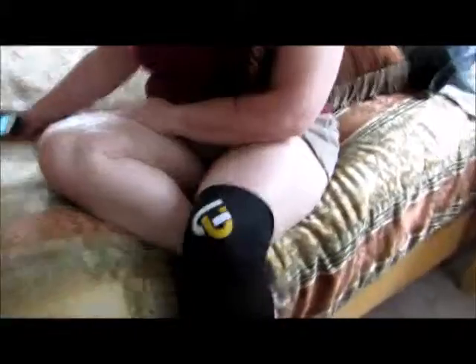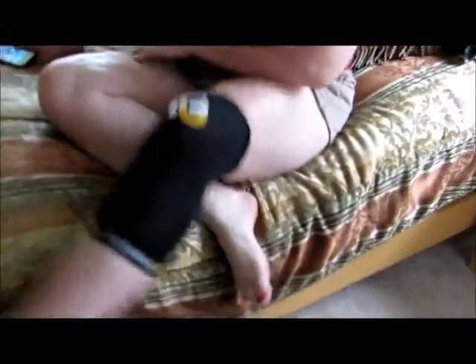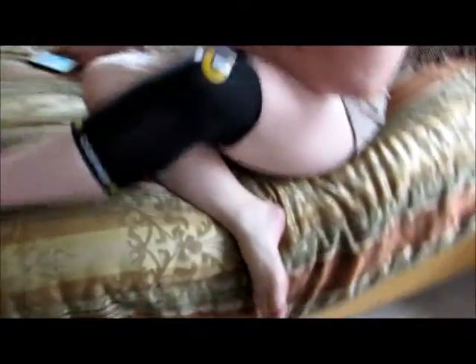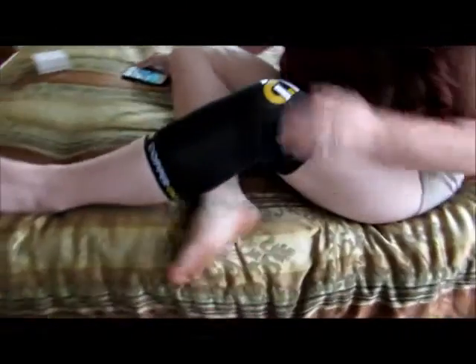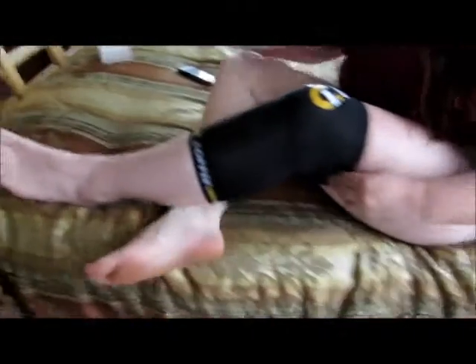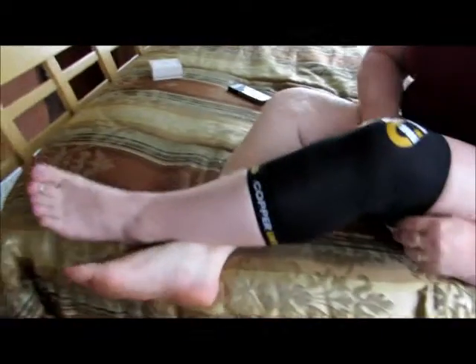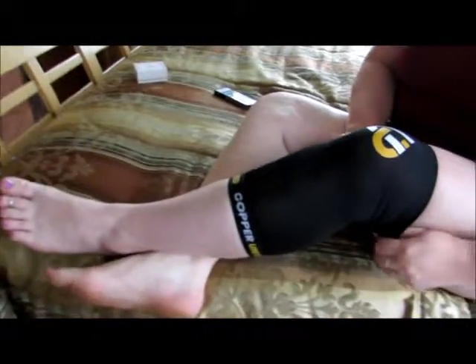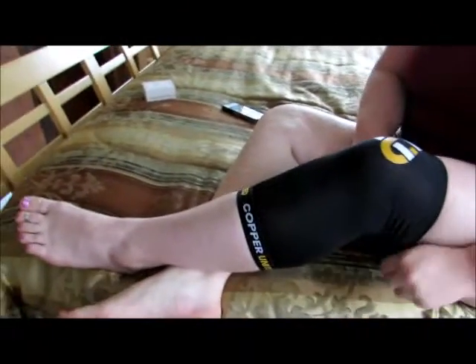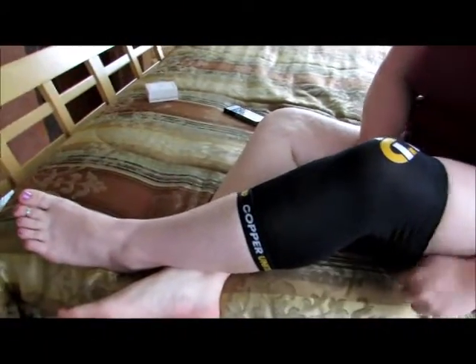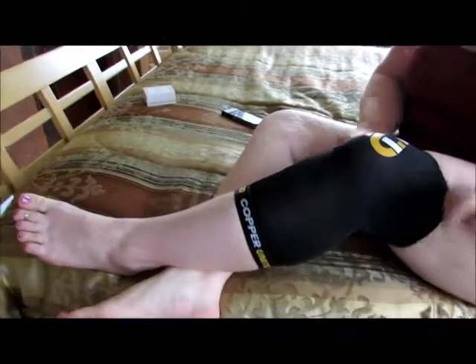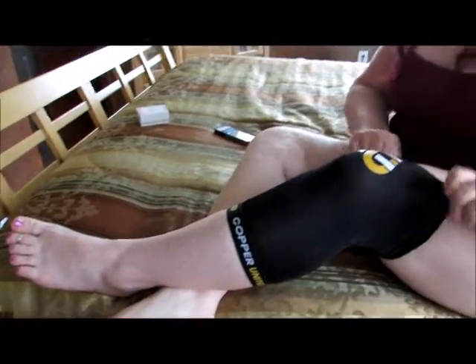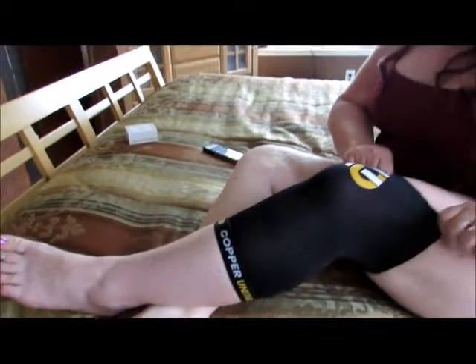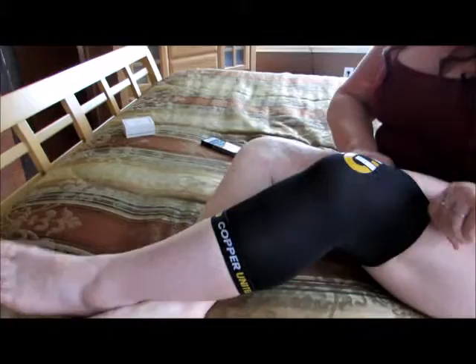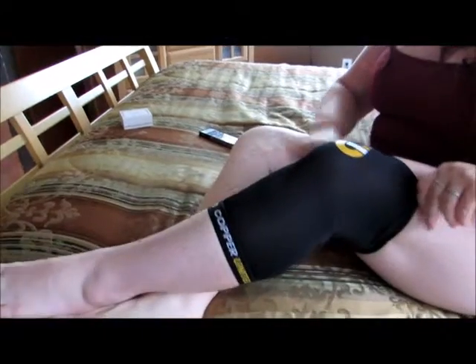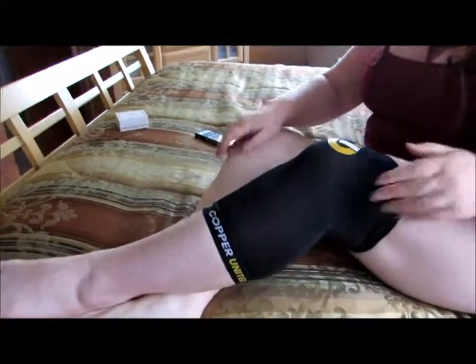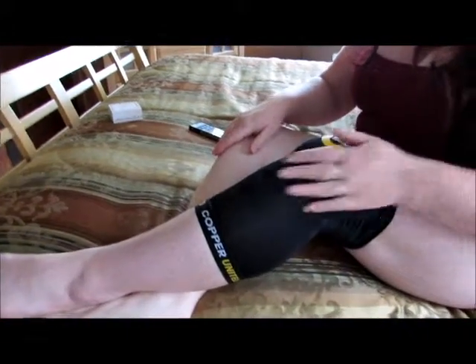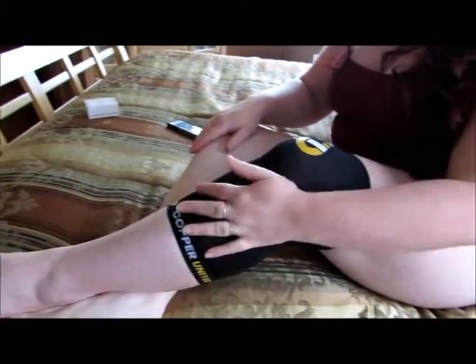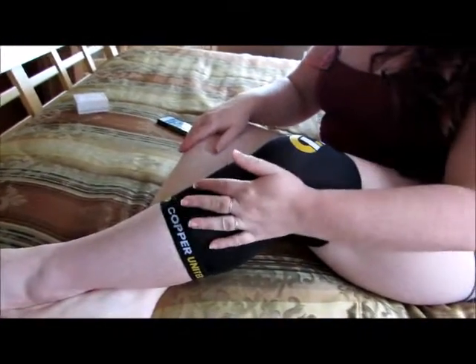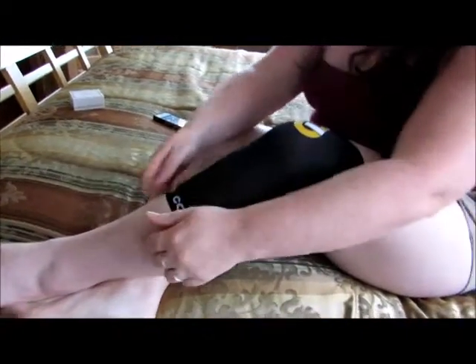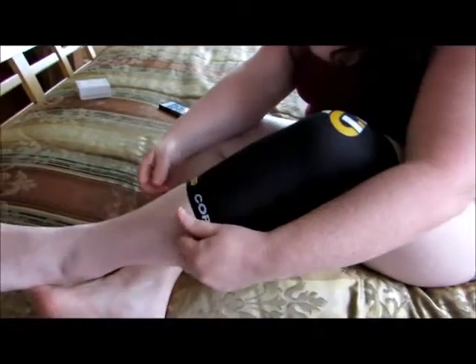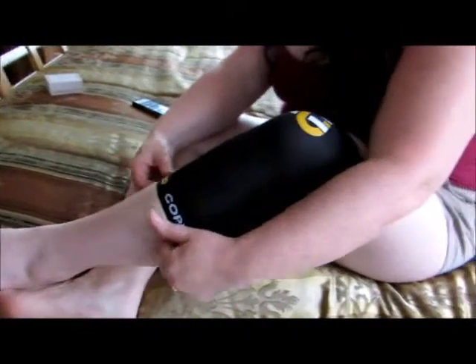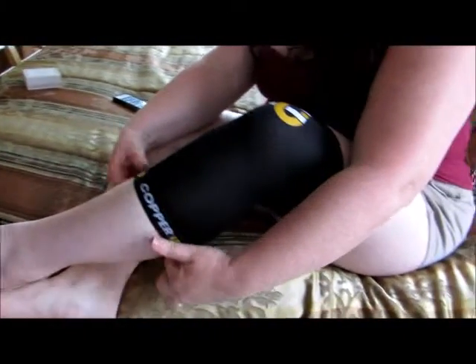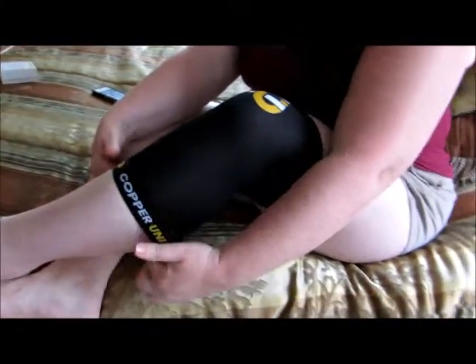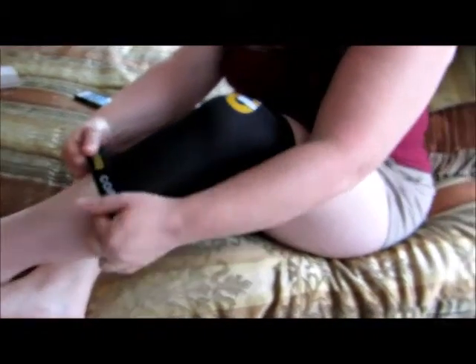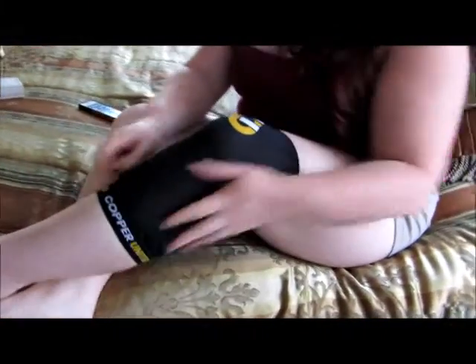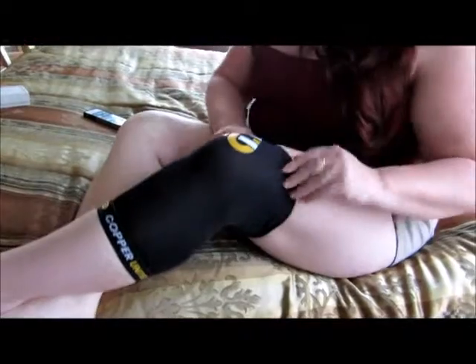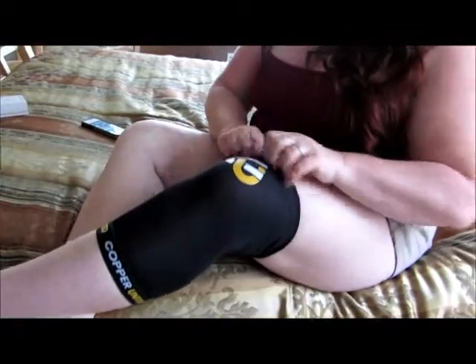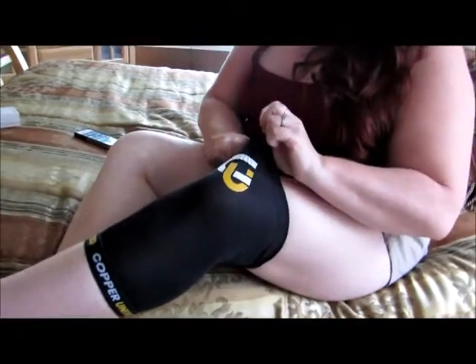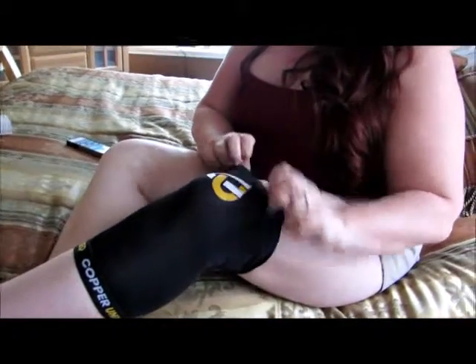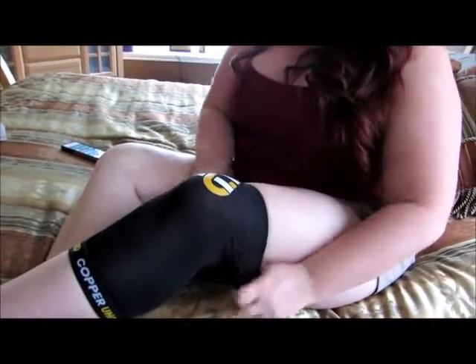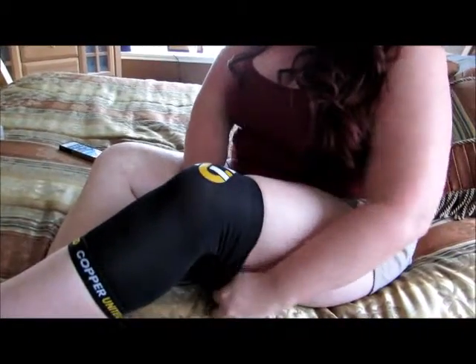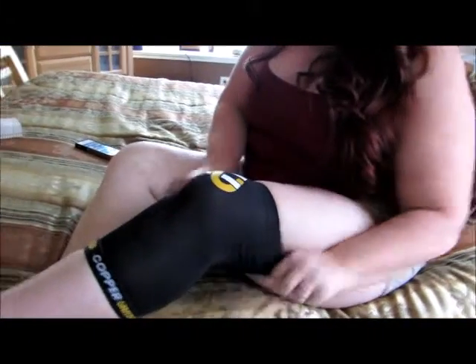What size is this? This is an extra large and I am a size 16-18. Do you feel like the size was correct for you? Yeah, probably. It's not uncomfortable by any means.